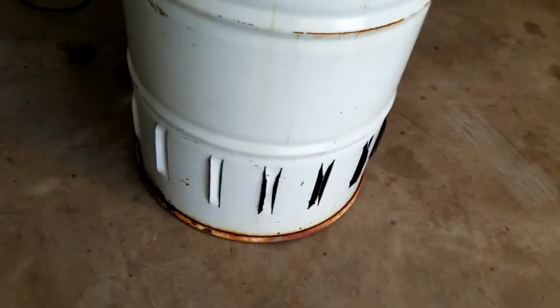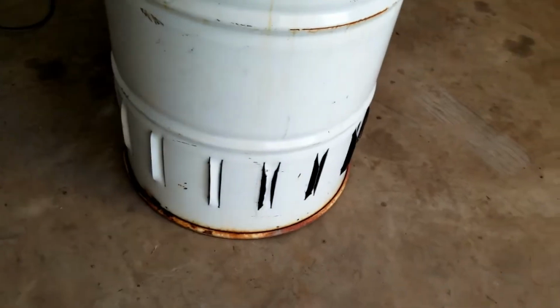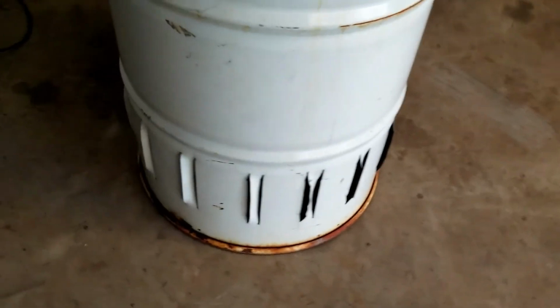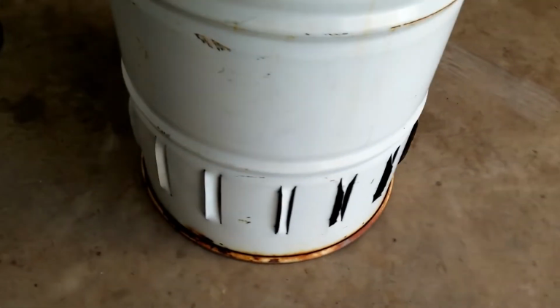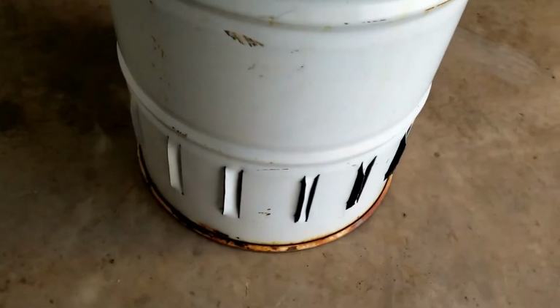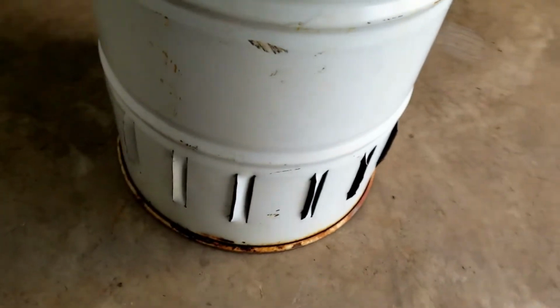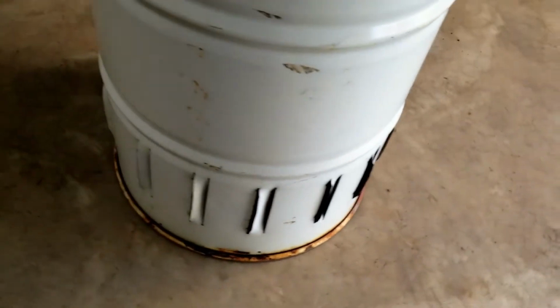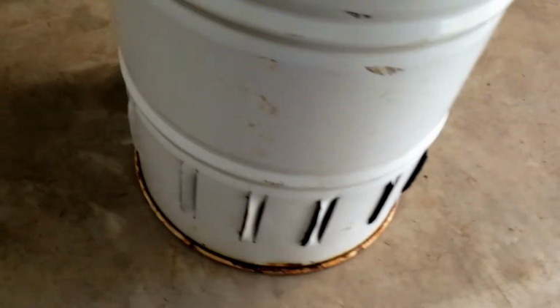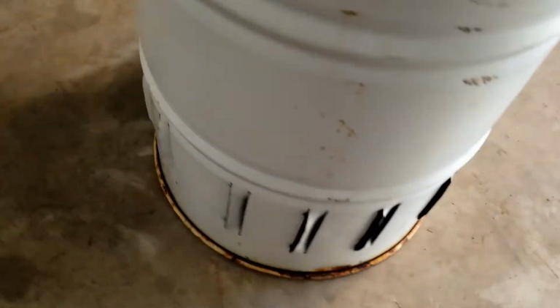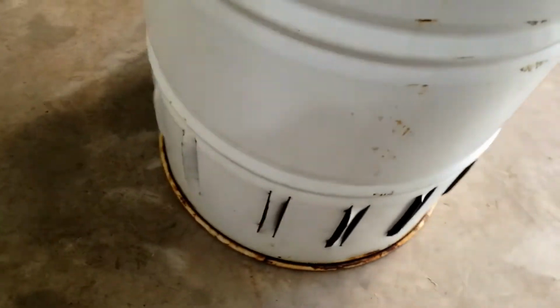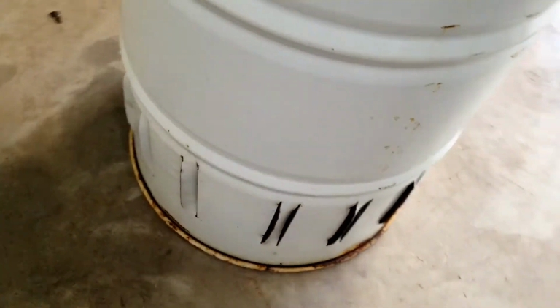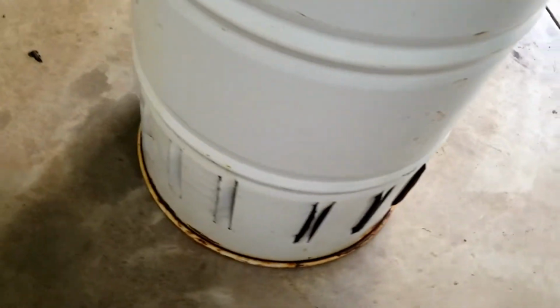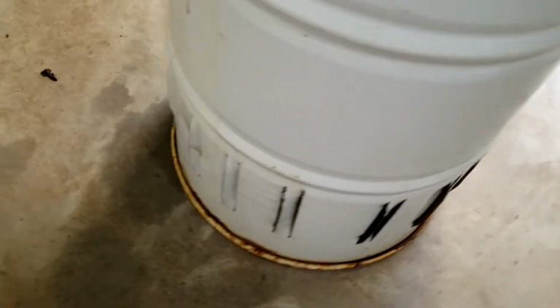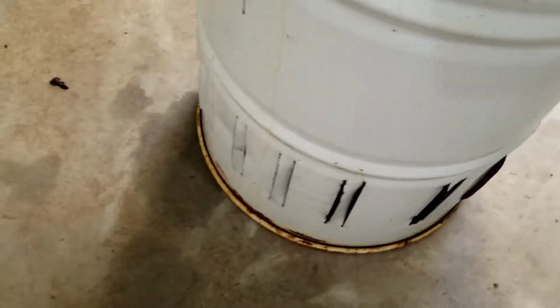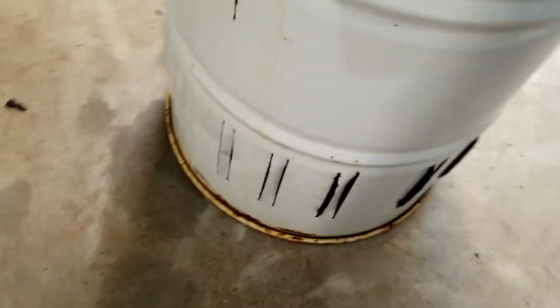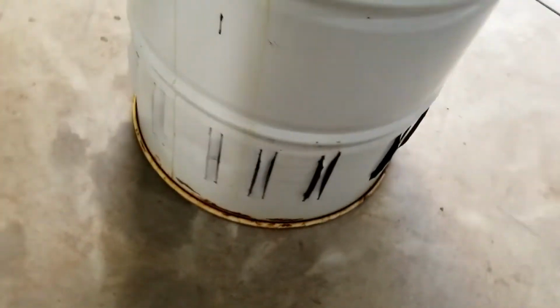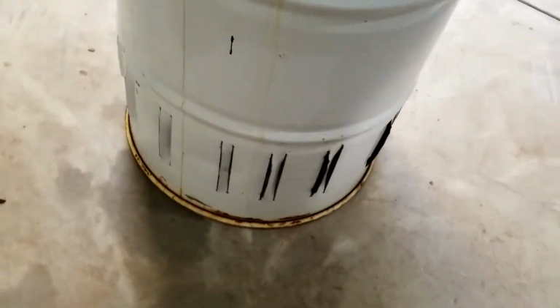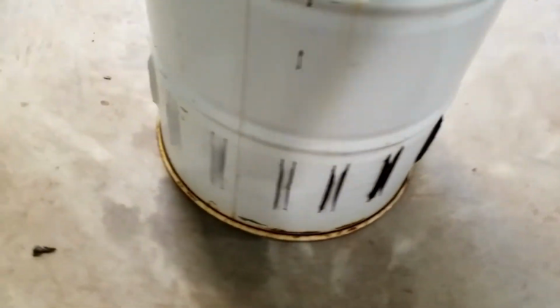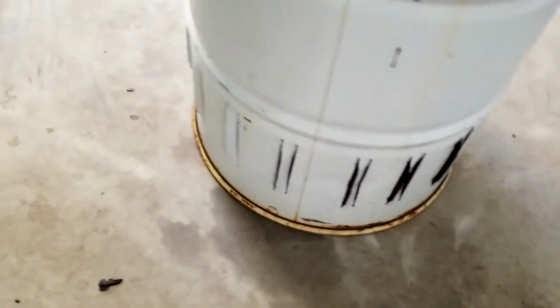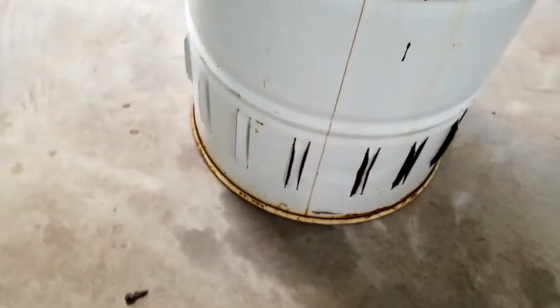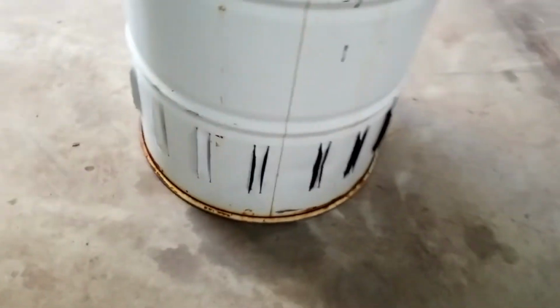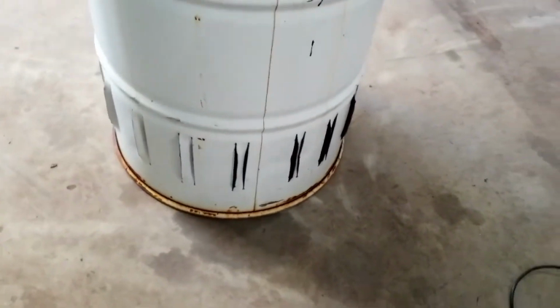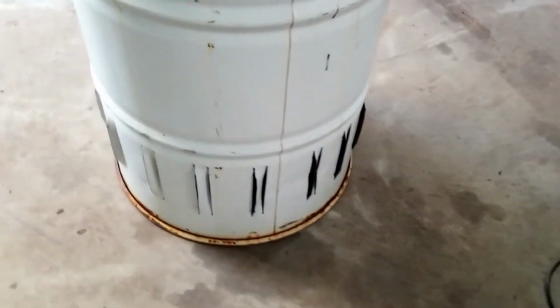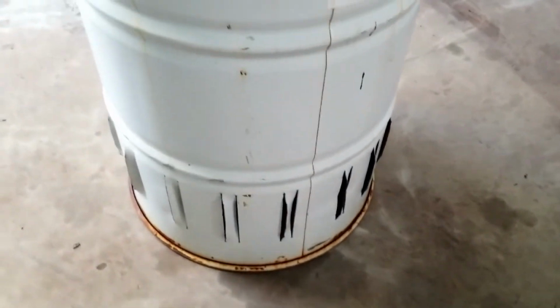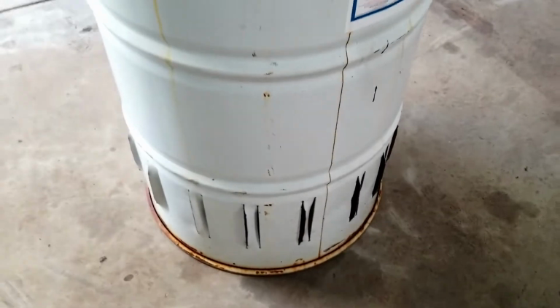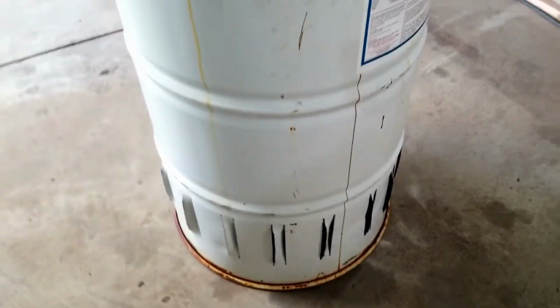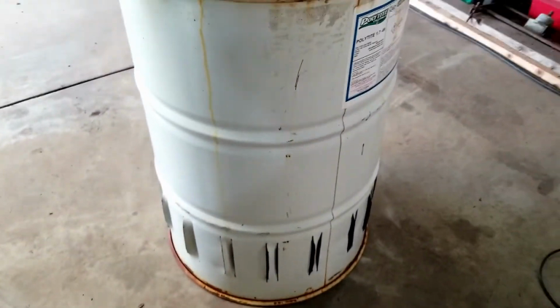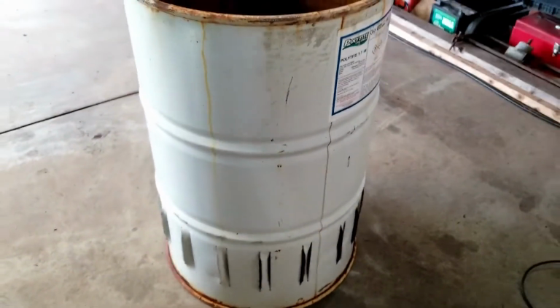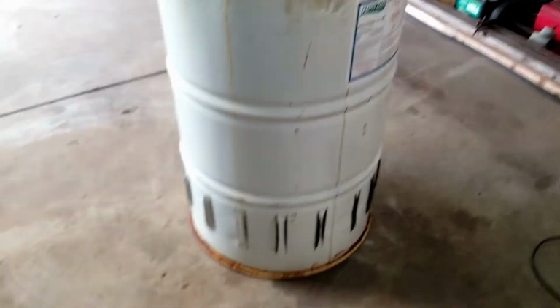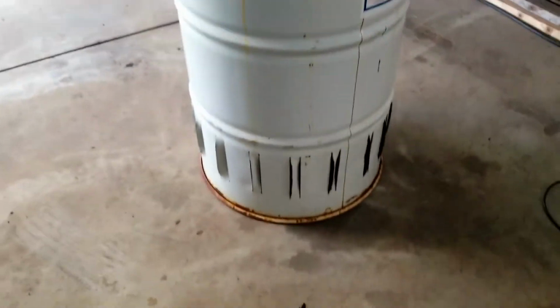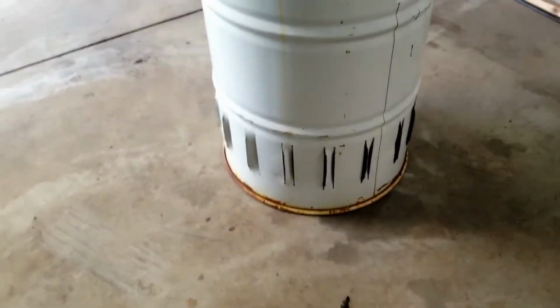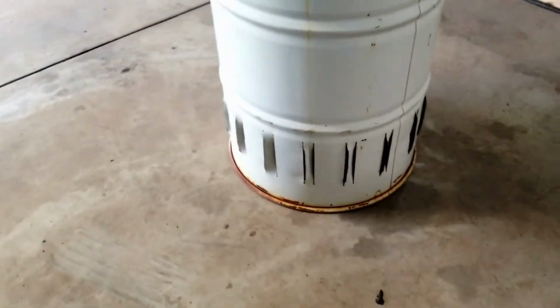Grooves and slots will allow a lot more air in at bottom, so fire more efficient, get more heat out of it, along with providing real nice glow.